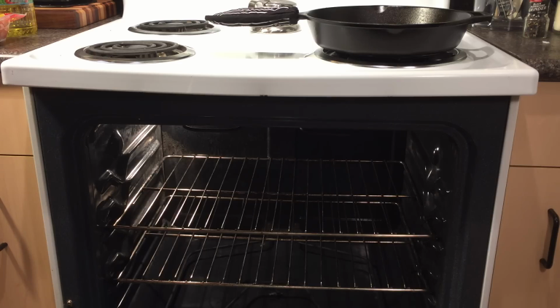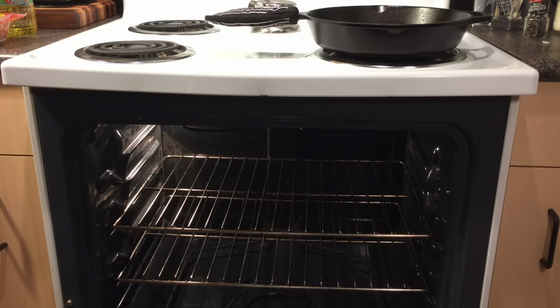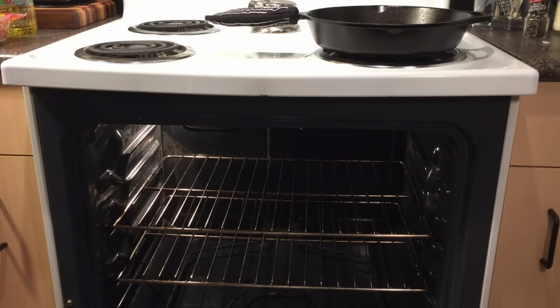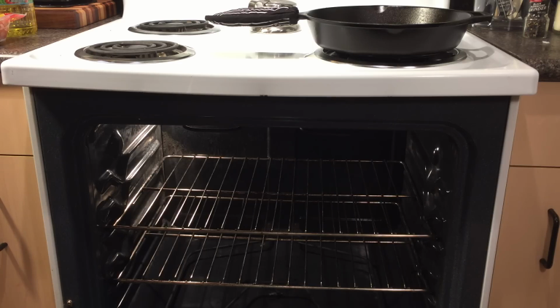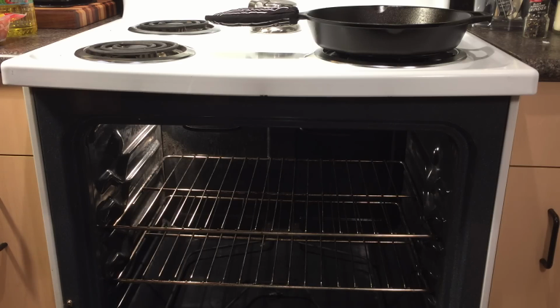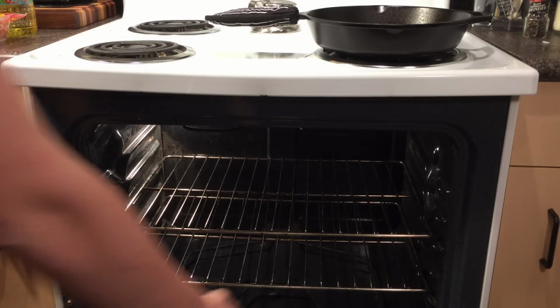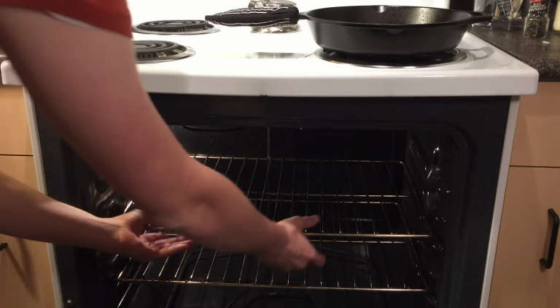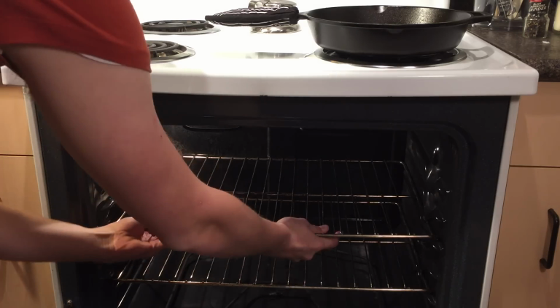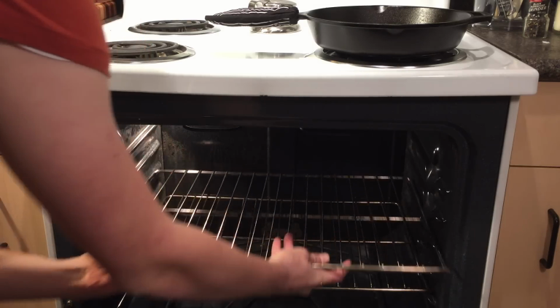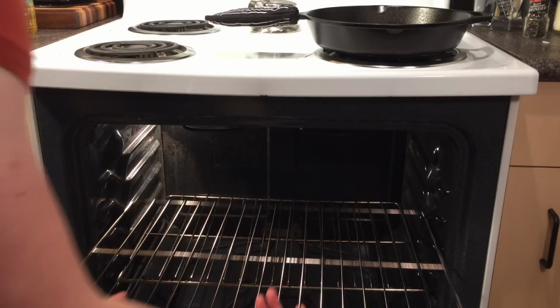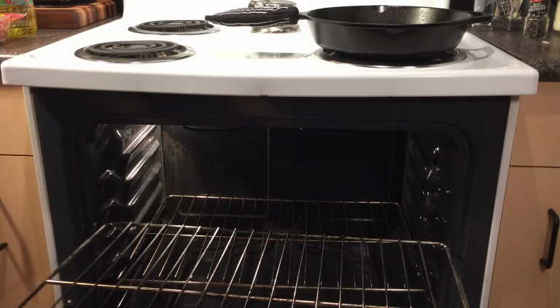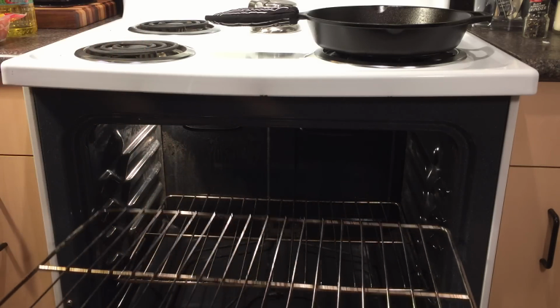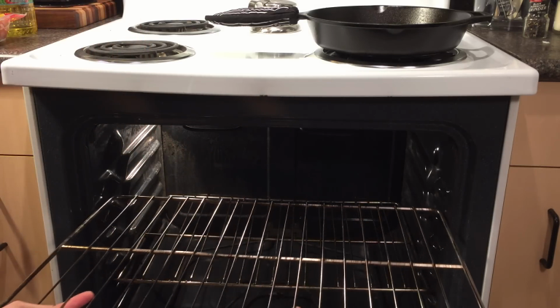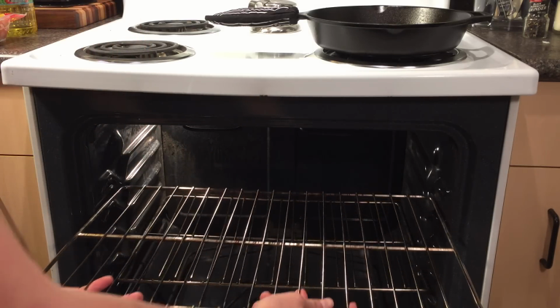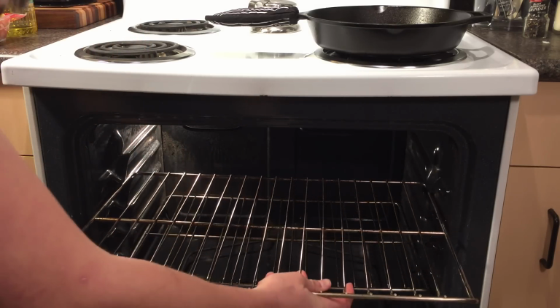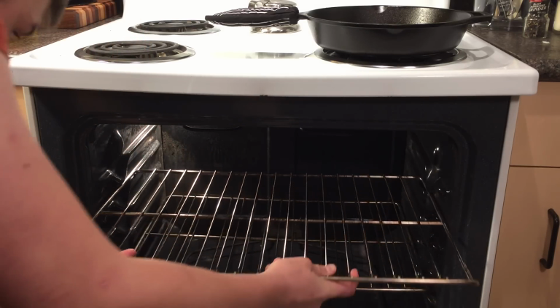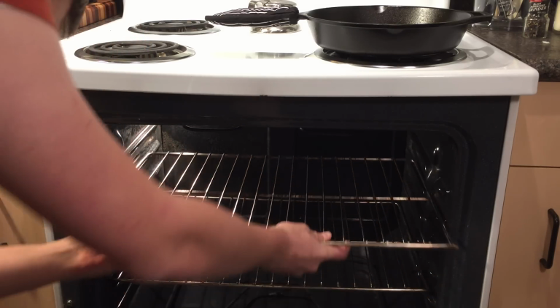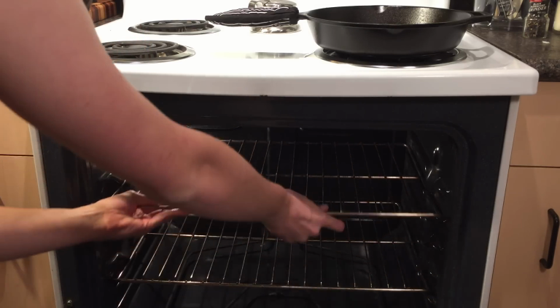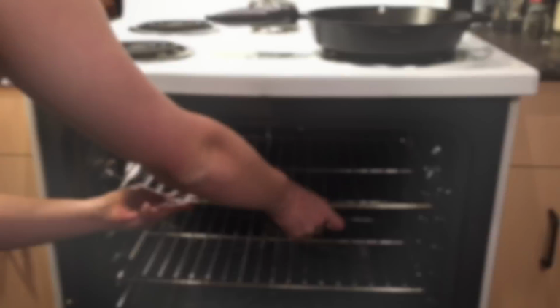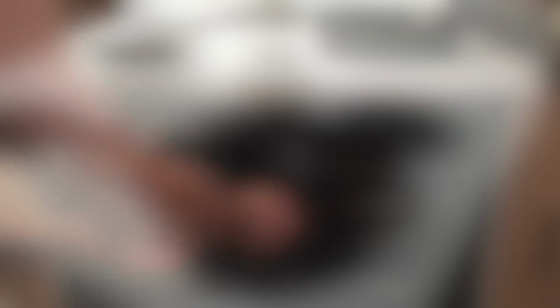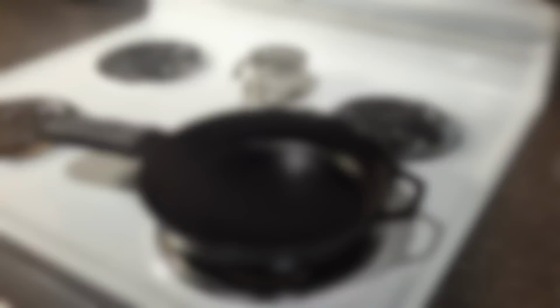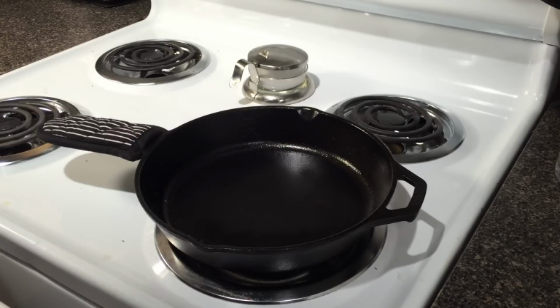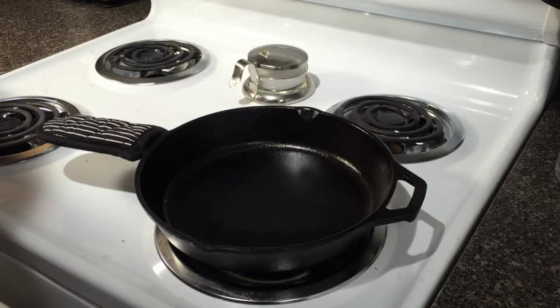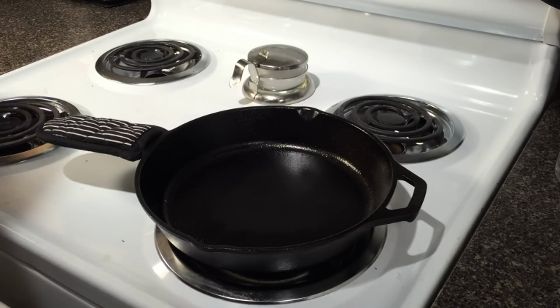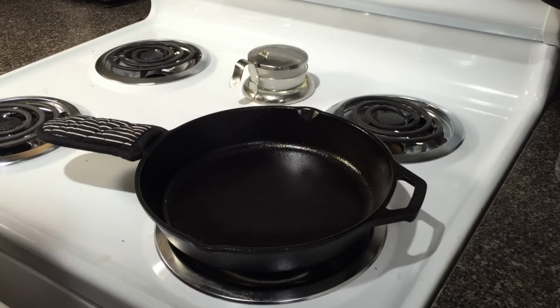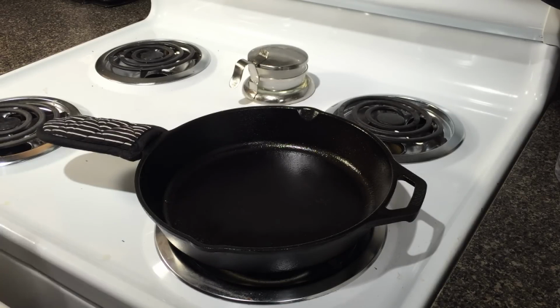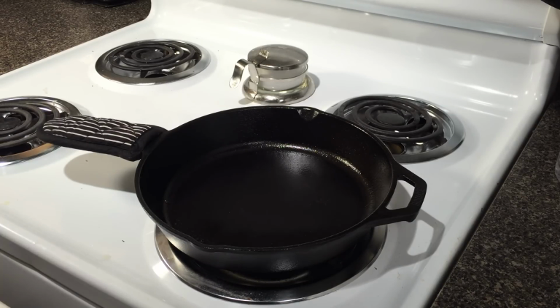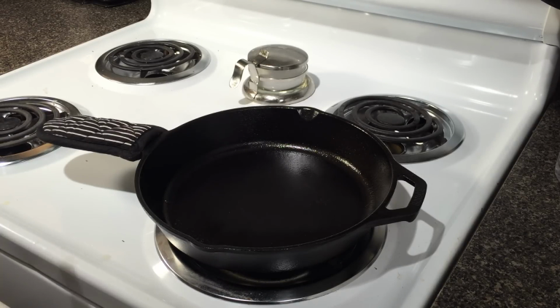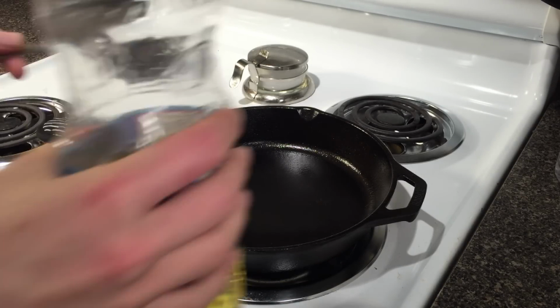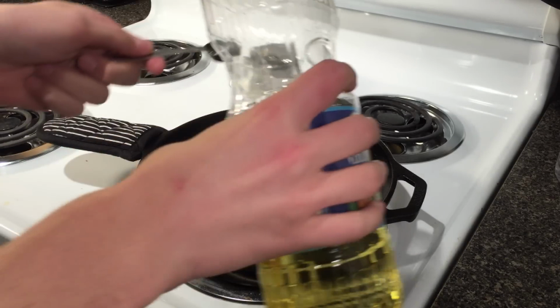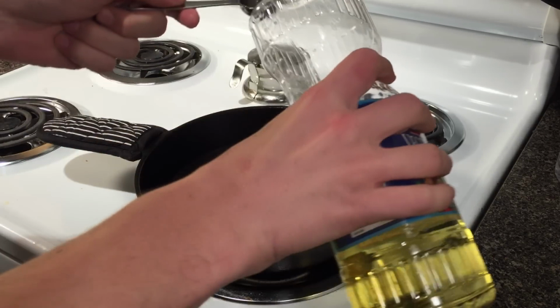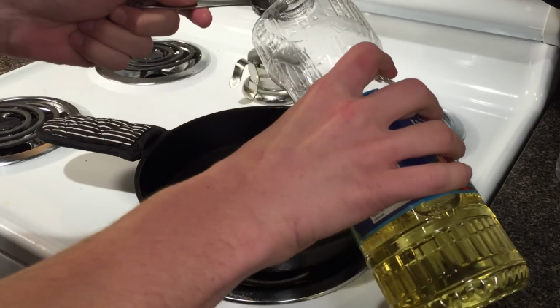Position a rack in your oven five to six inches below the broiler — in my oven it was the second from the top. Set the oven to broil and put your cast iron skillet over medium heat.